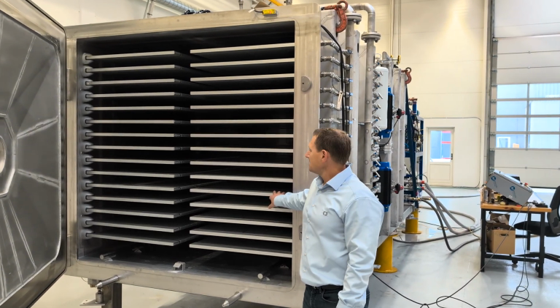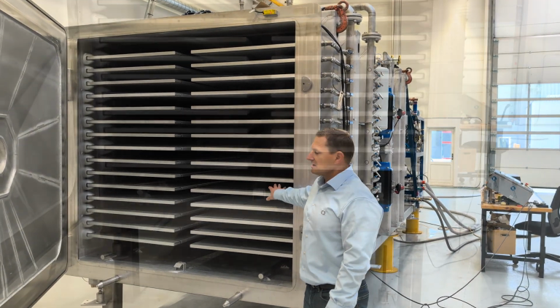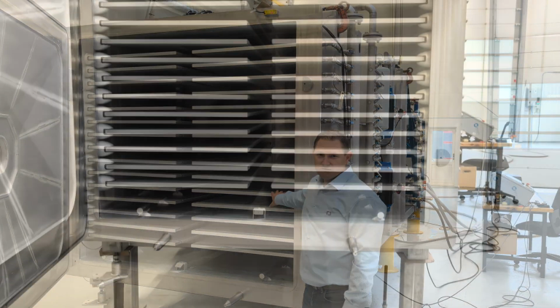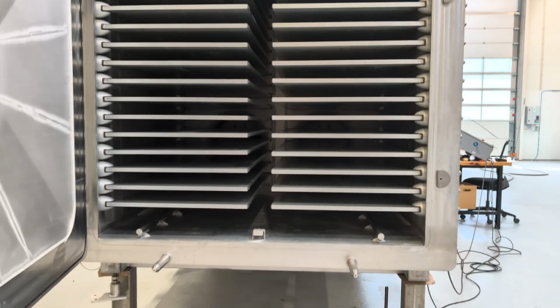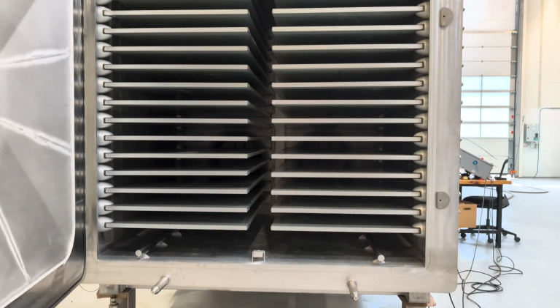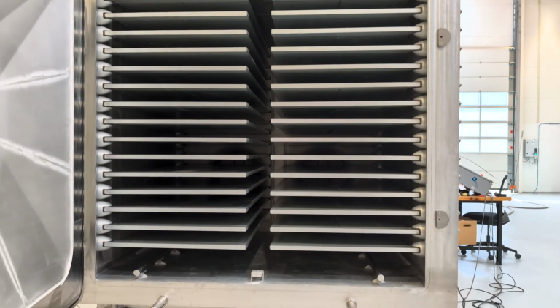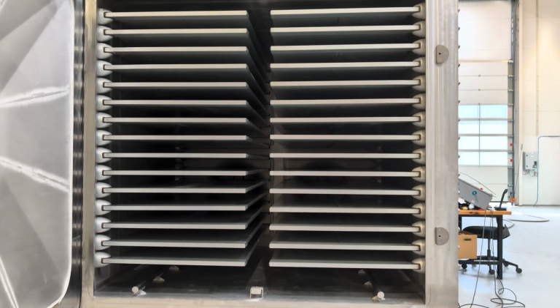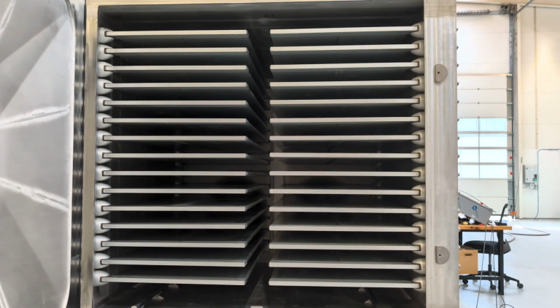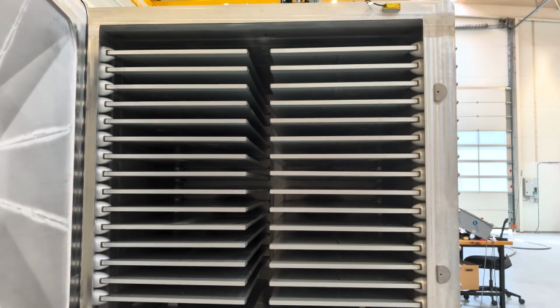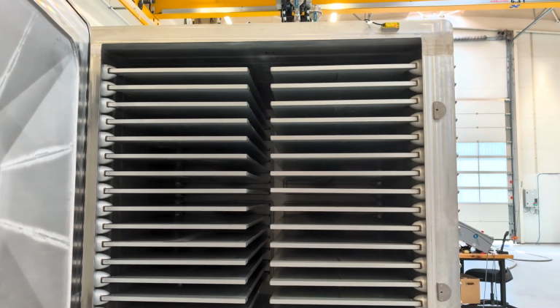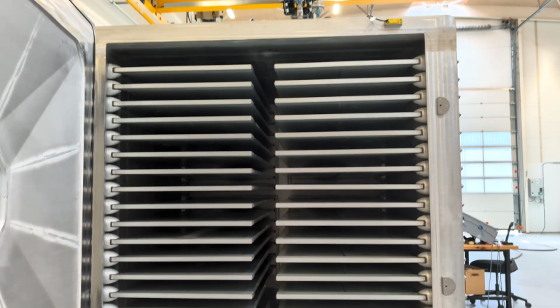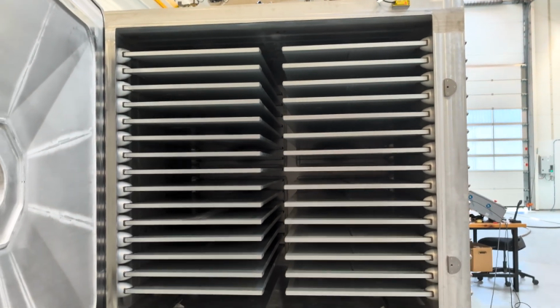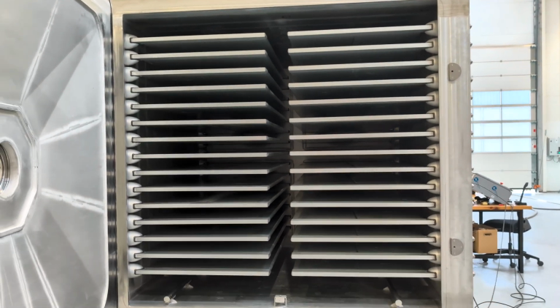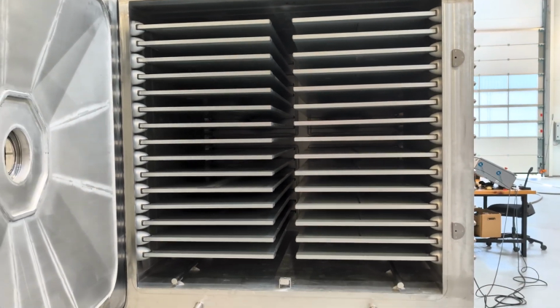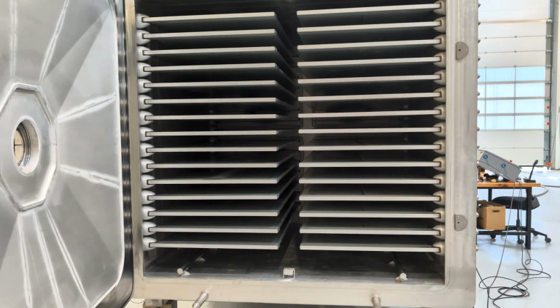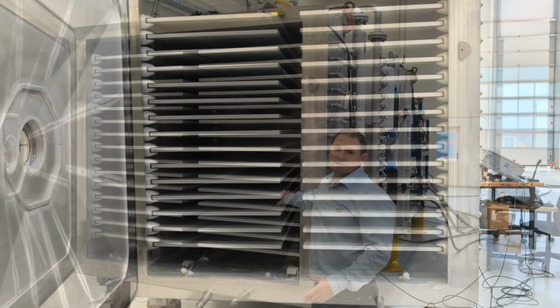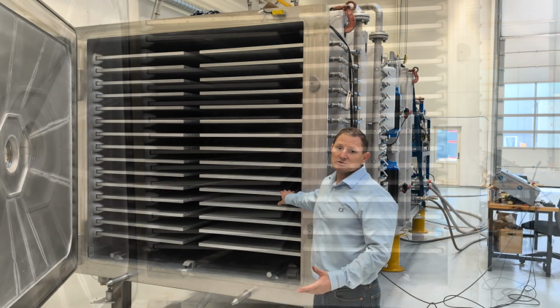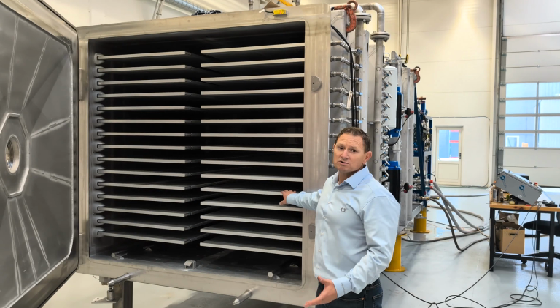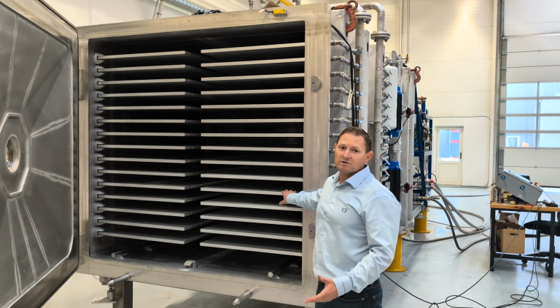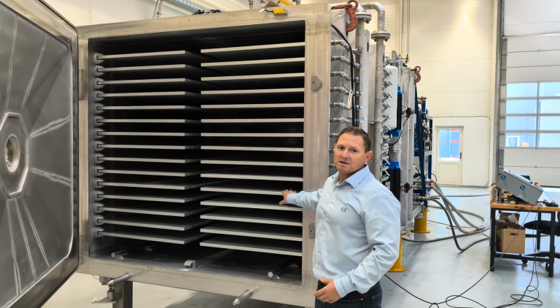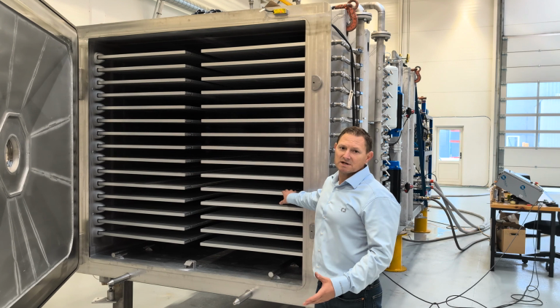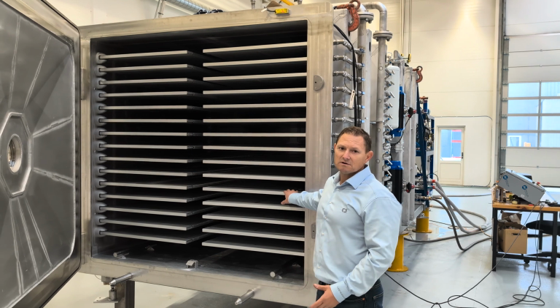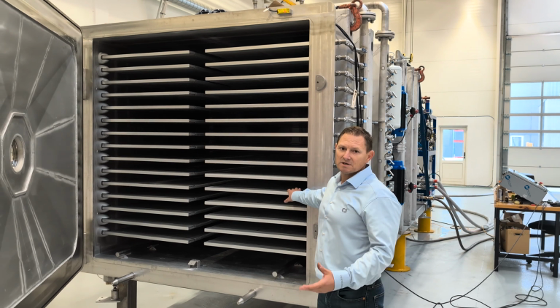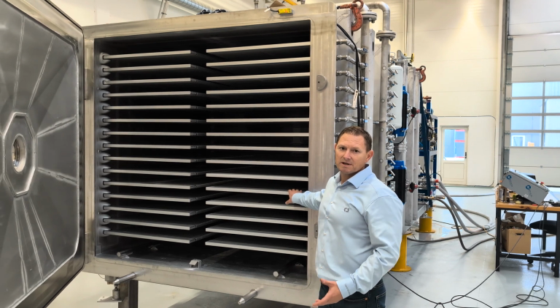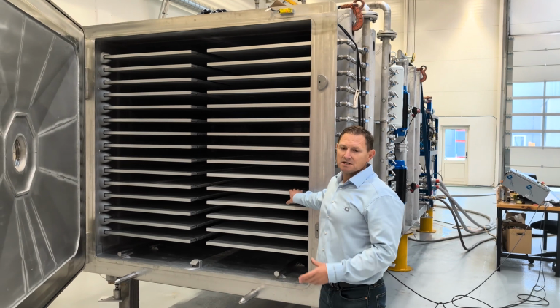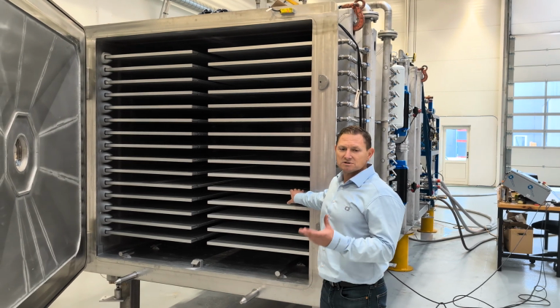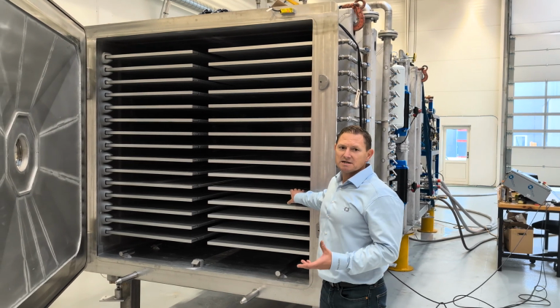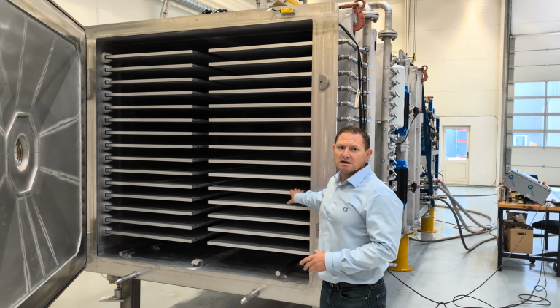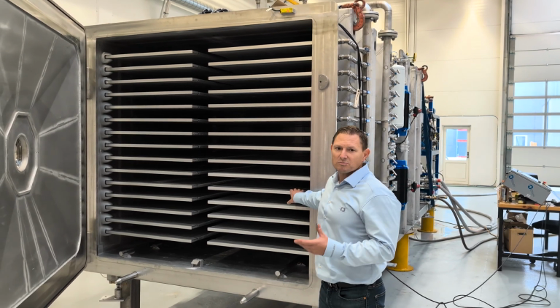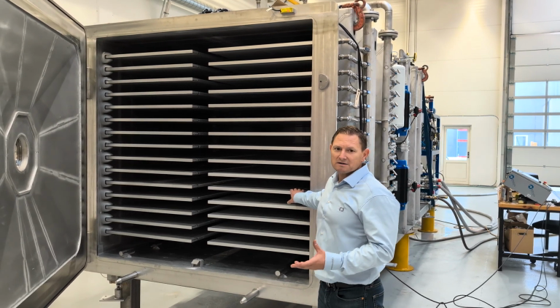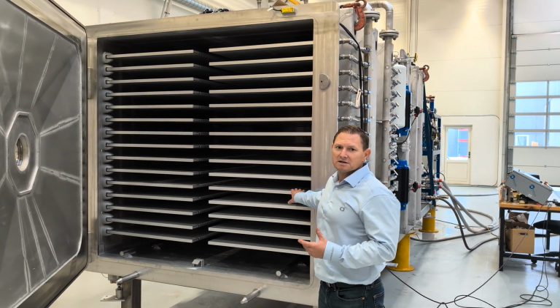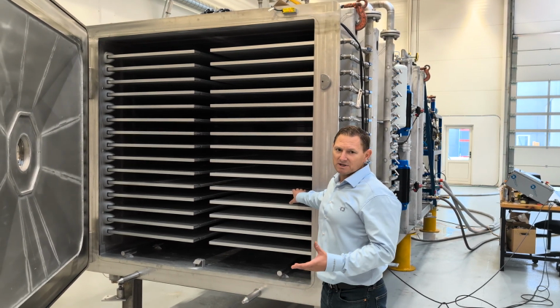The FD500 uses radiation for sublimation, which gives us a much more uniform heat transfer from the heating plates to the trays where the product is located.